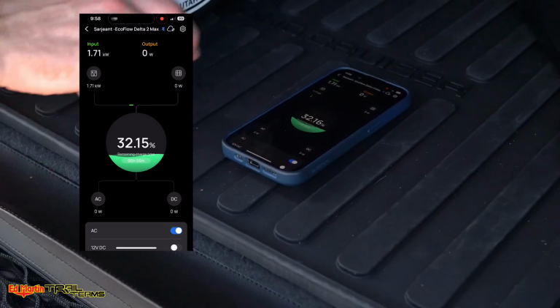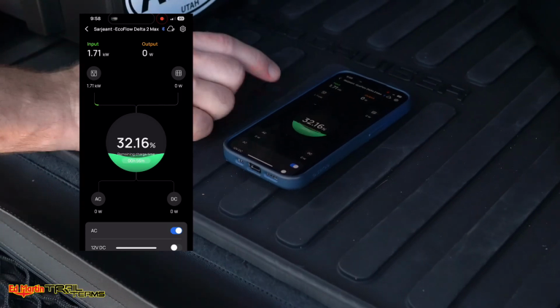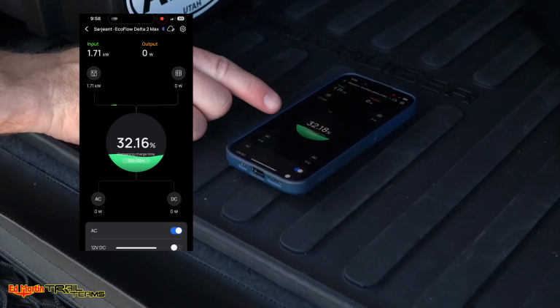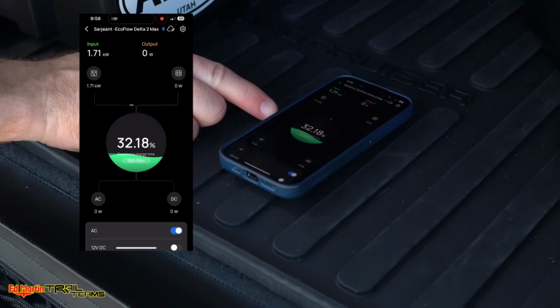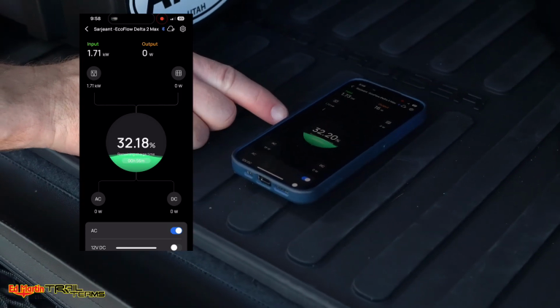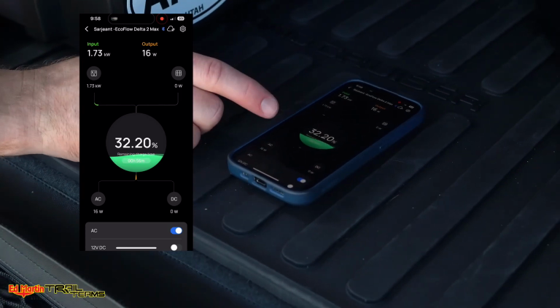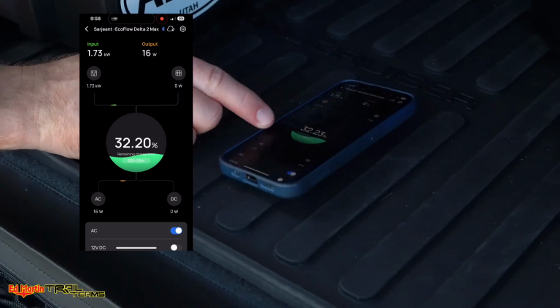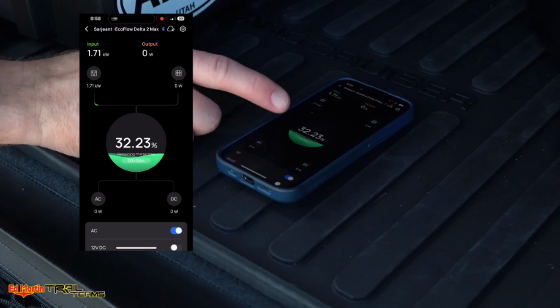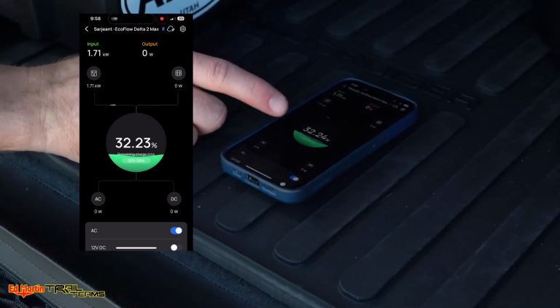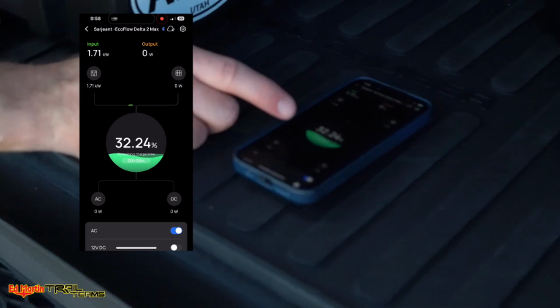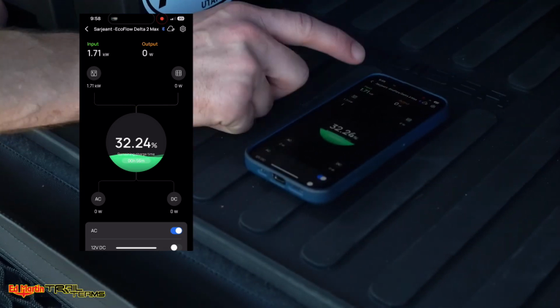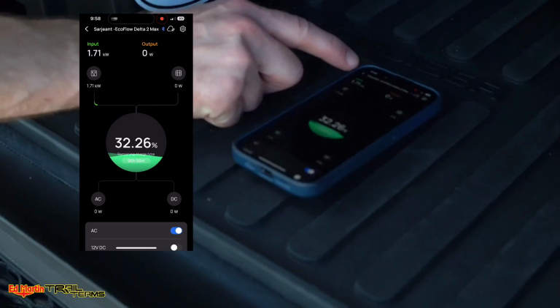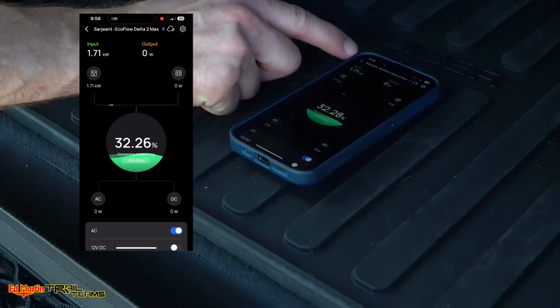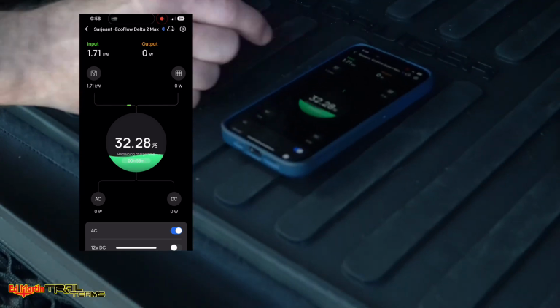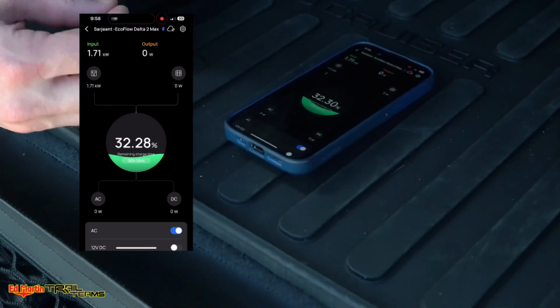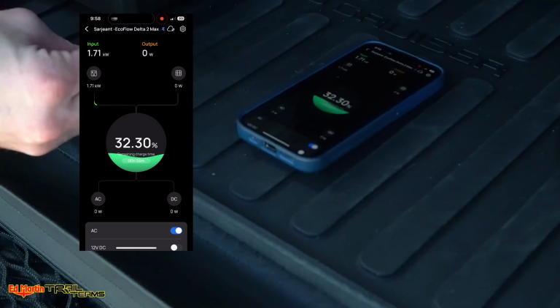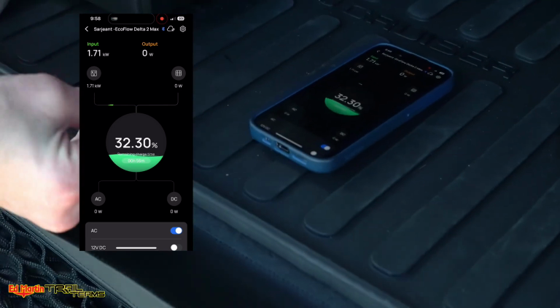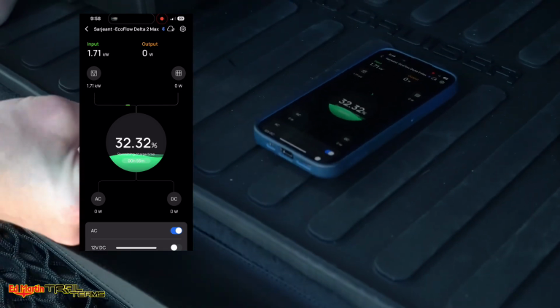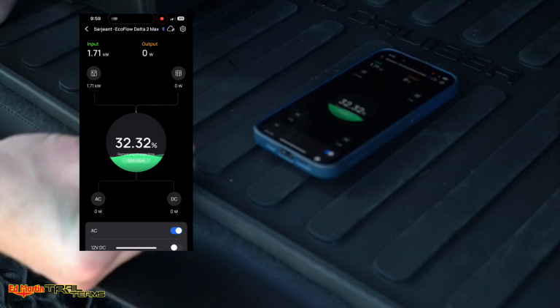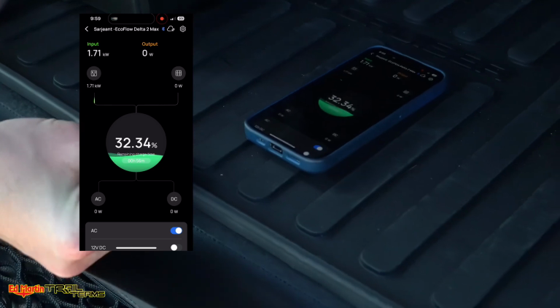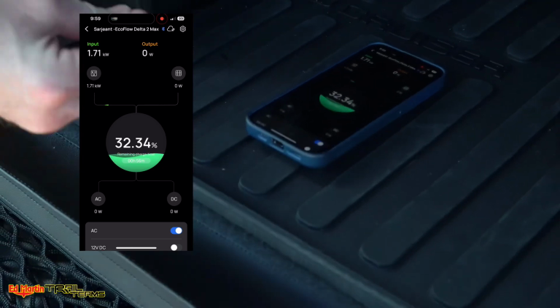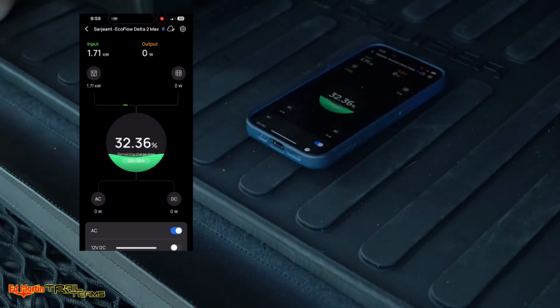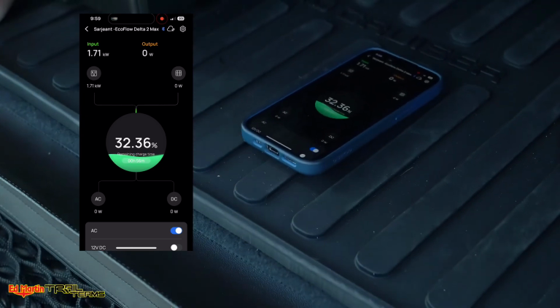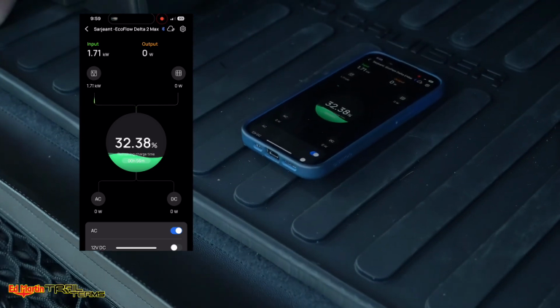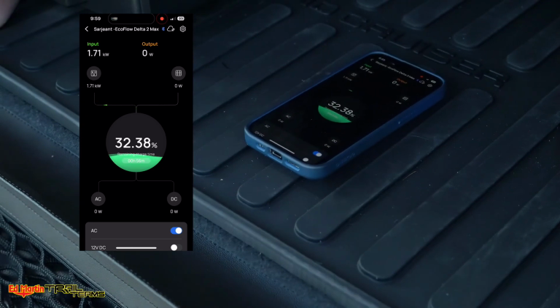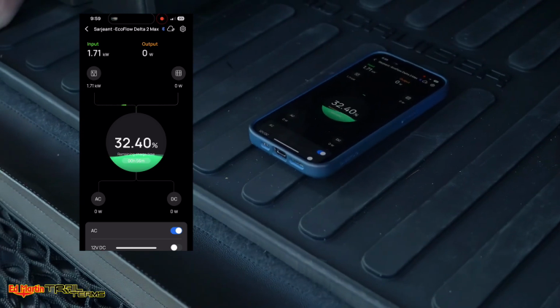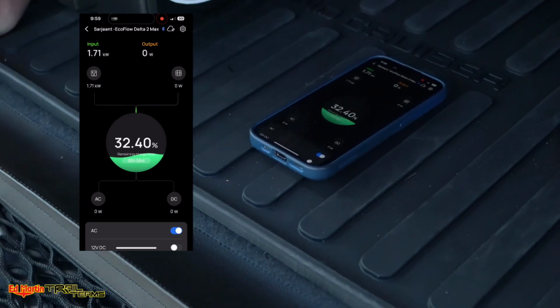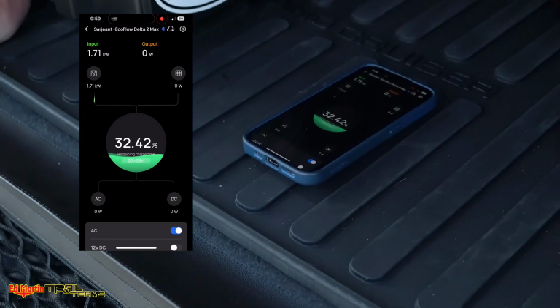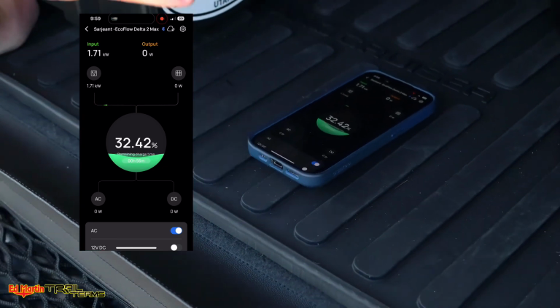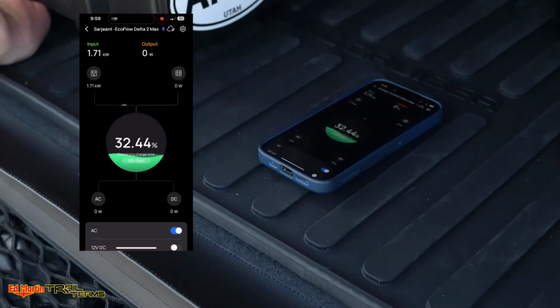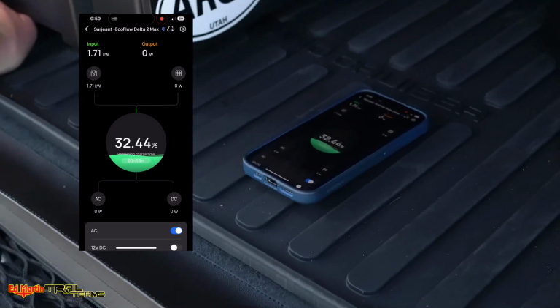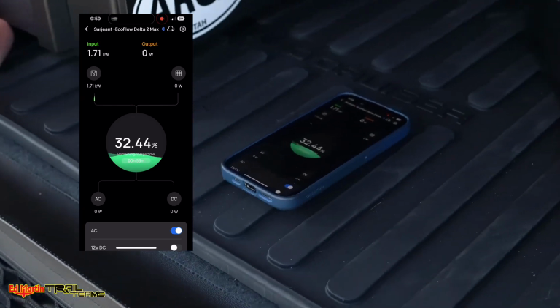We've let the car run for four or five minutes now. We started at 27 percent and now we're at 32 percent — four minutes into it. As you can see, it's going up a little bit more than one percent per minute. So even if this was at a complete zero, you'd be able to charge it in probably a little bit more than an hour.